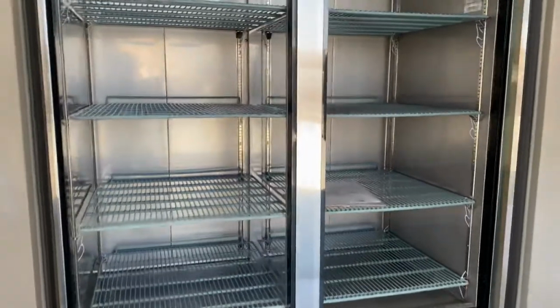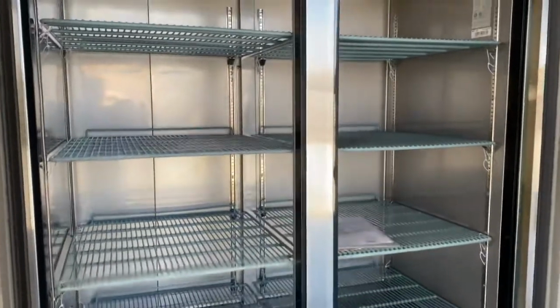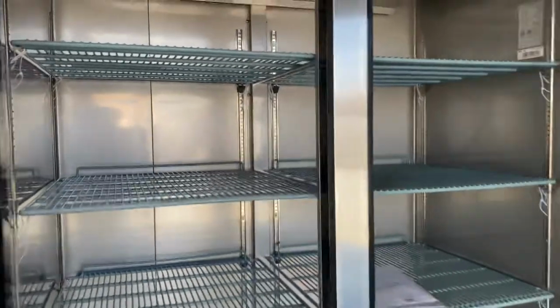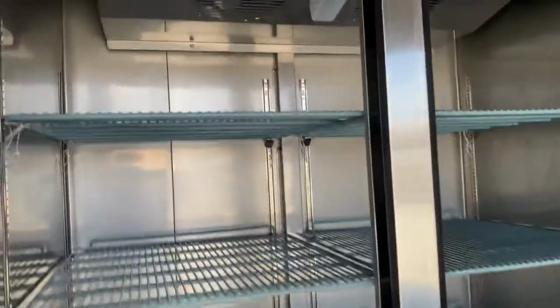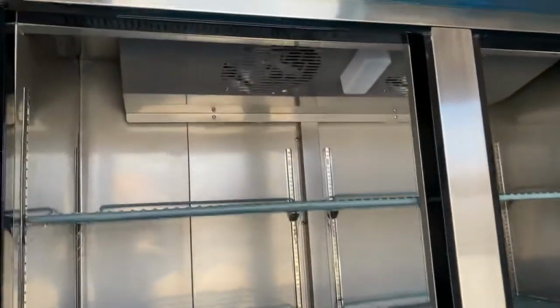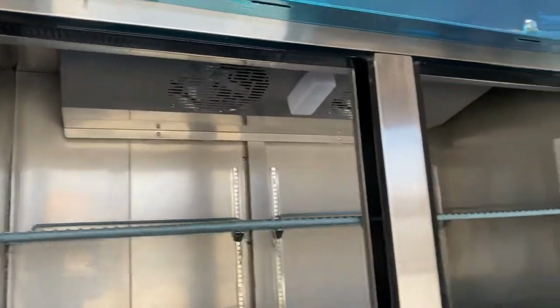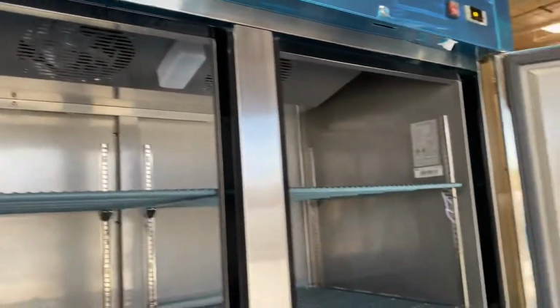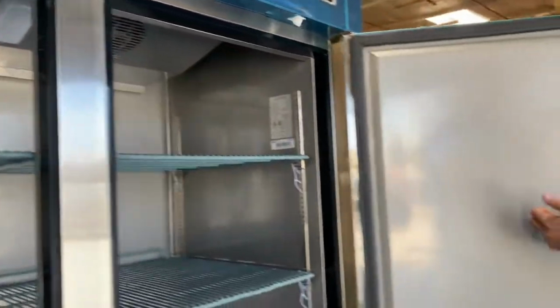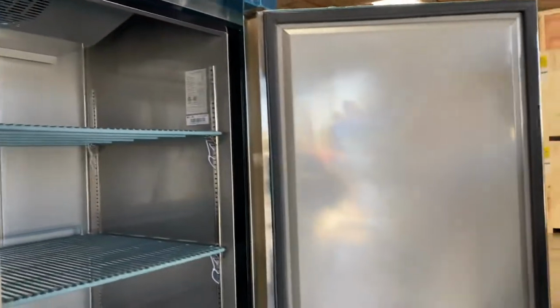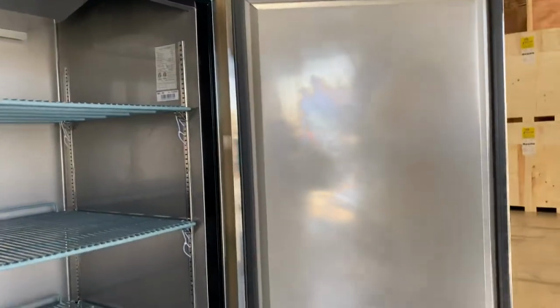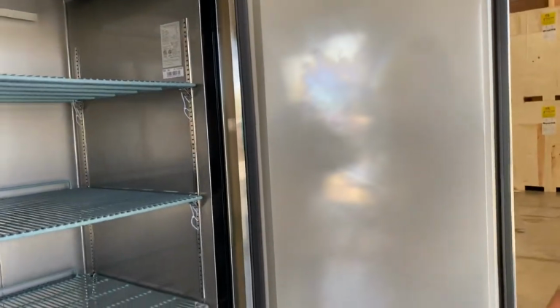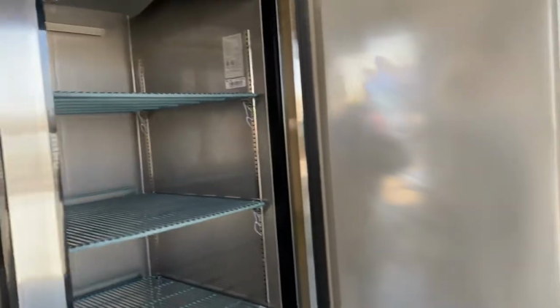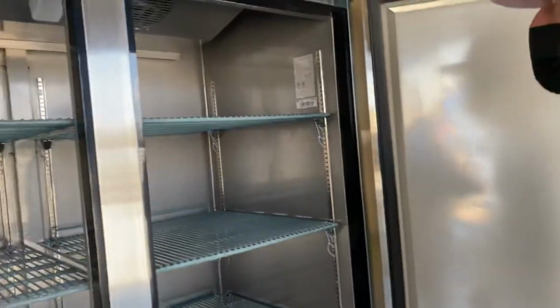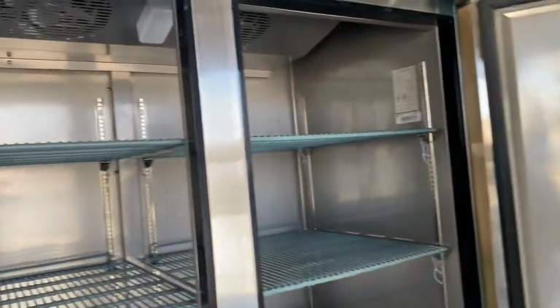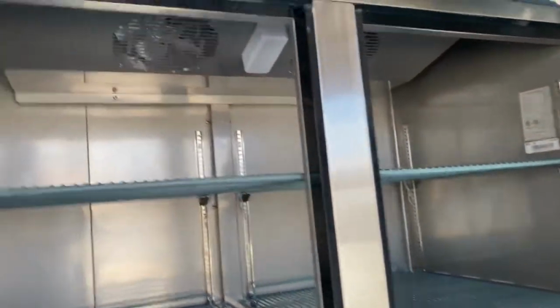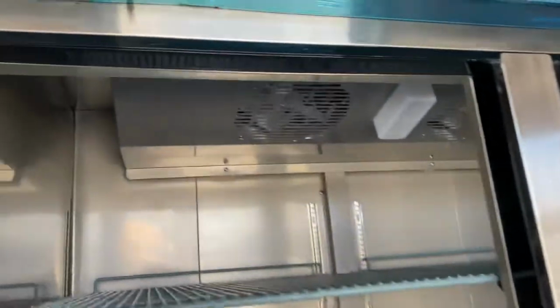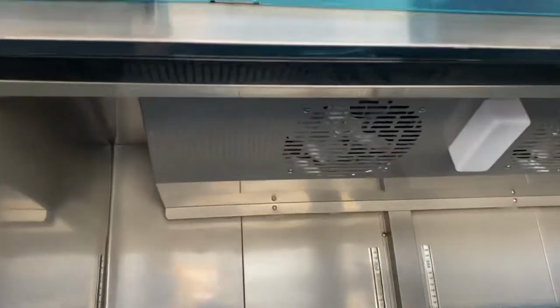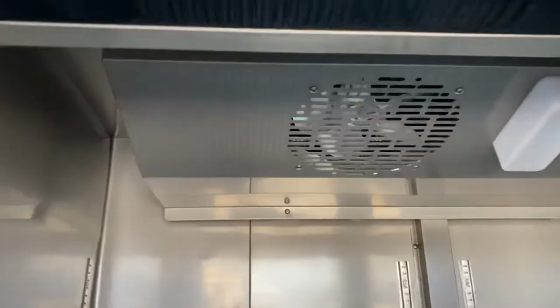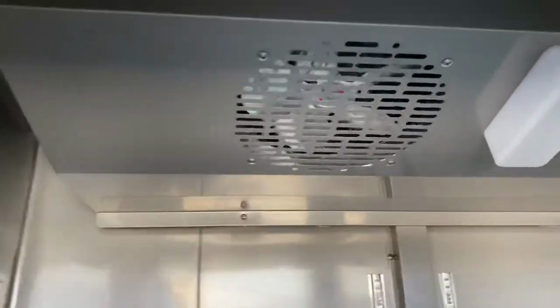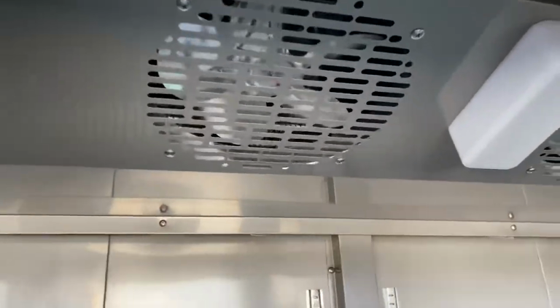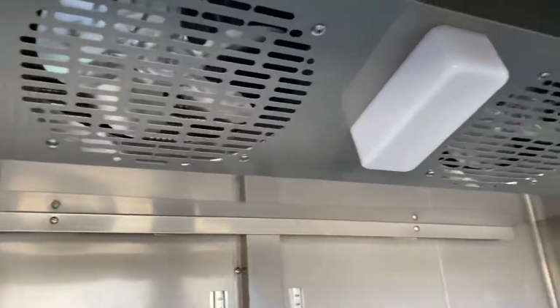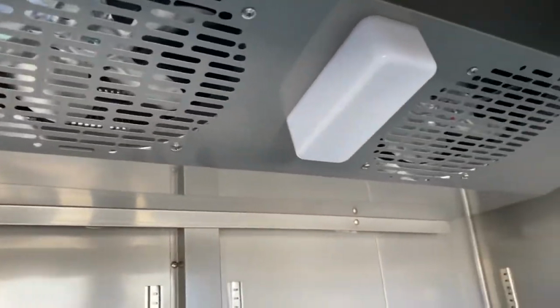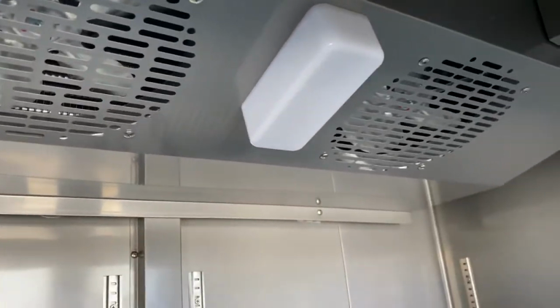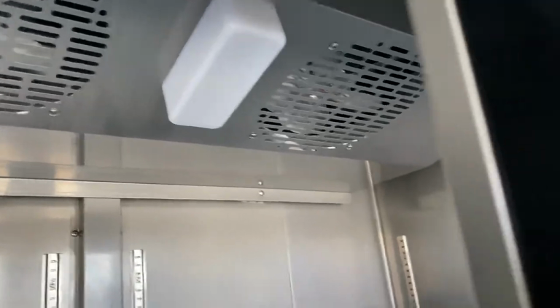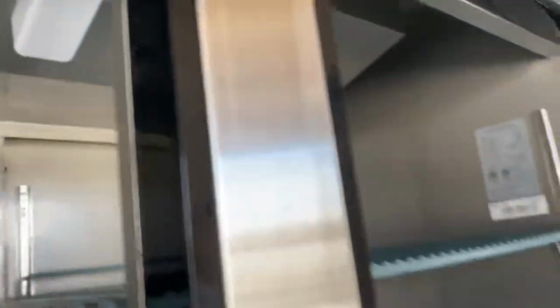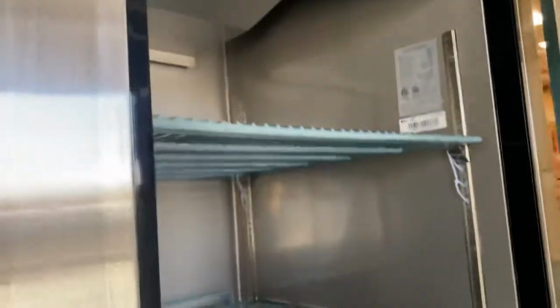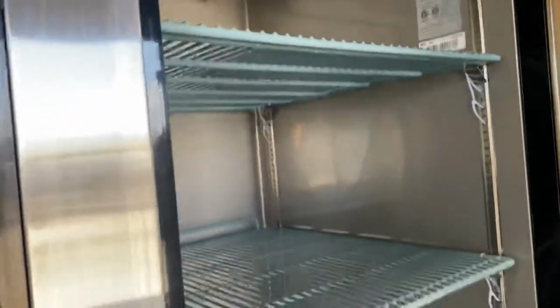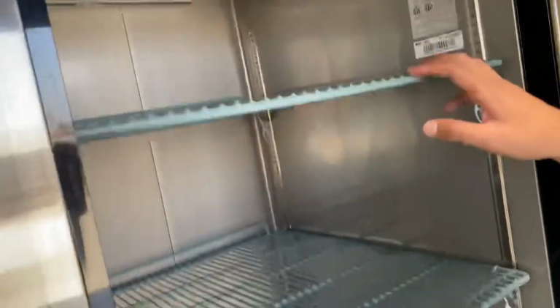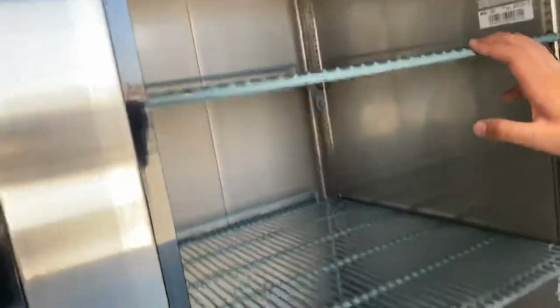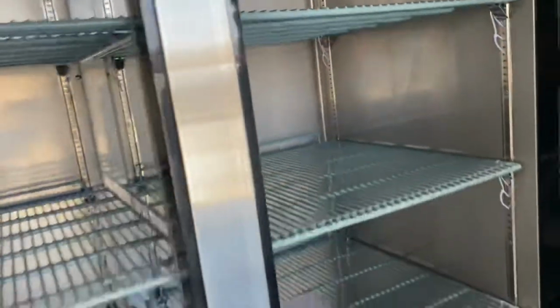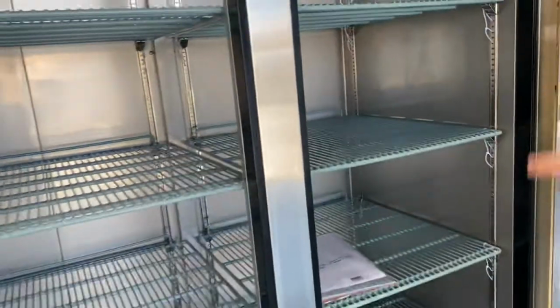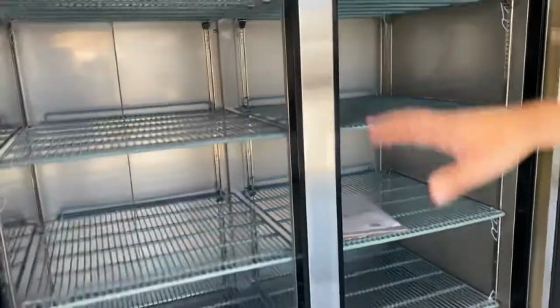One other thing about this freezer is that it is going to be all stainless steel on the inside as well. We have both fans located on the top. On the inside you will also be provided with shelves — you have a total of eight shelves on each door.